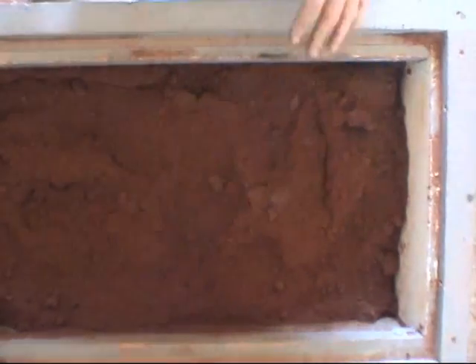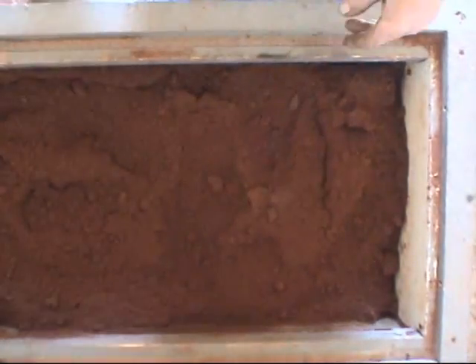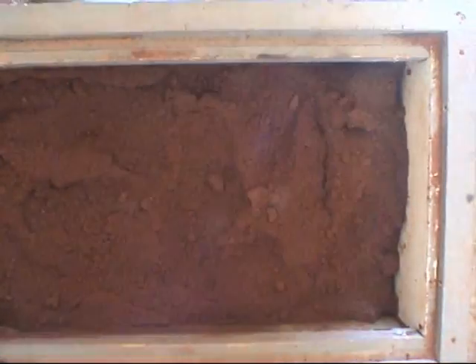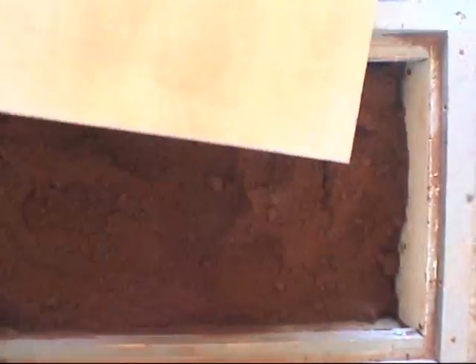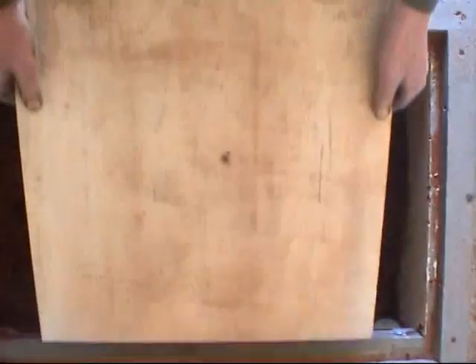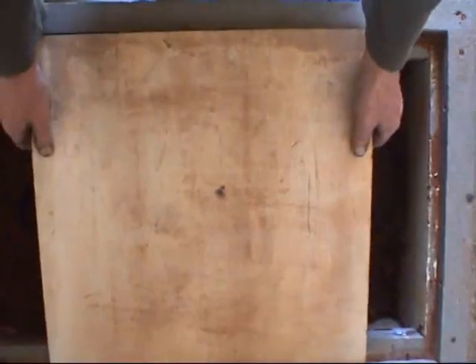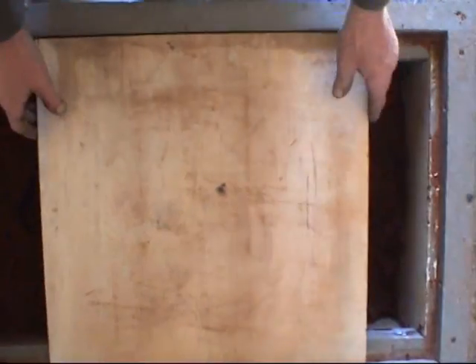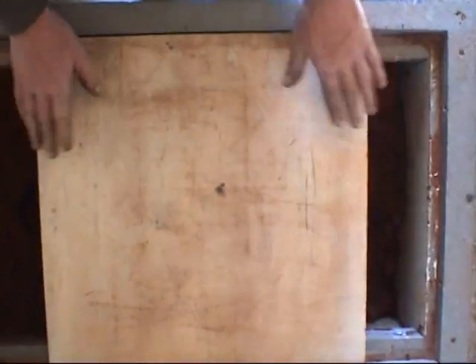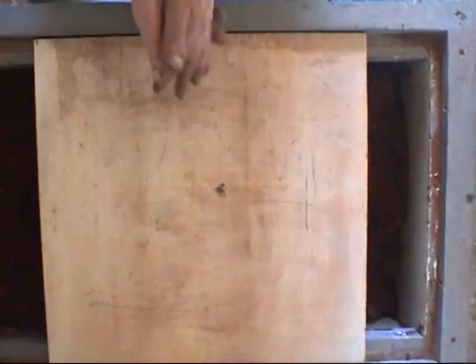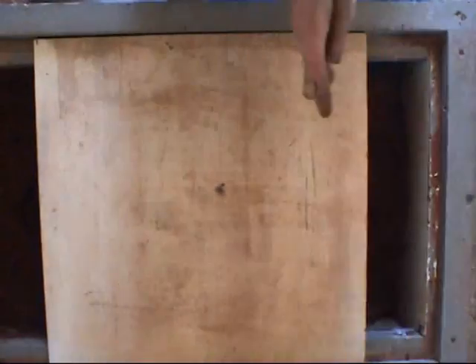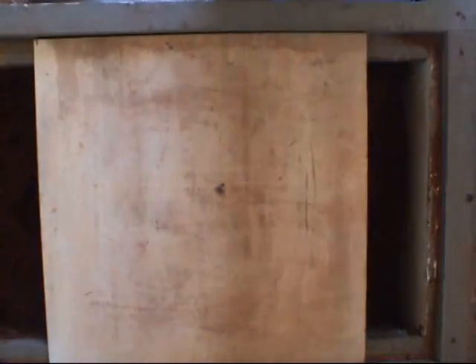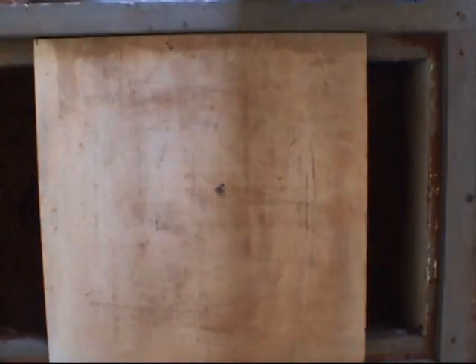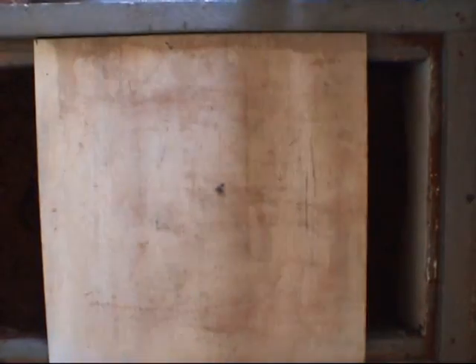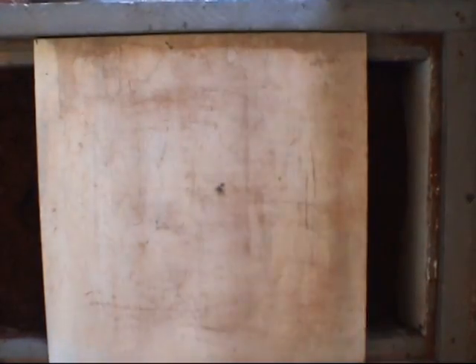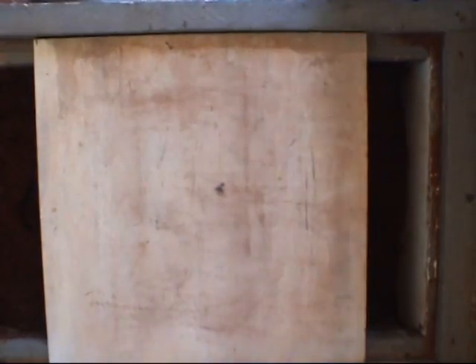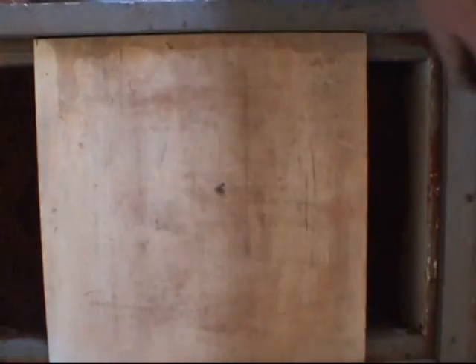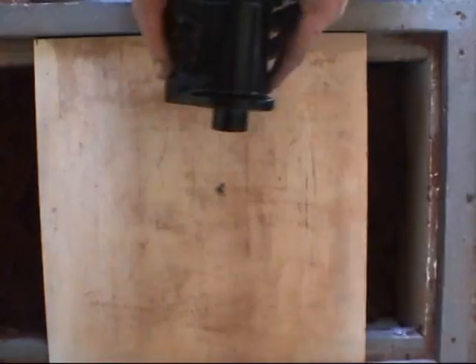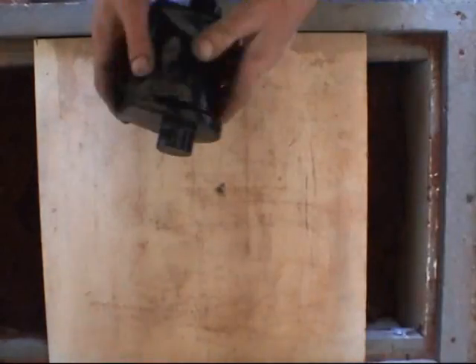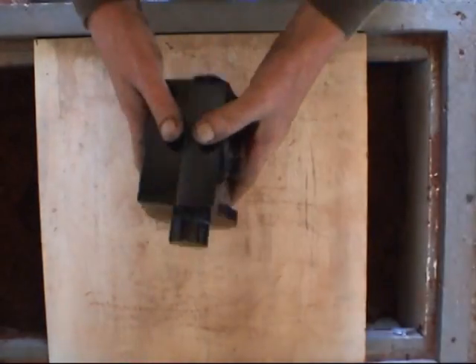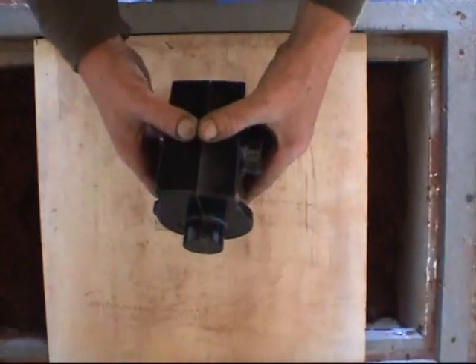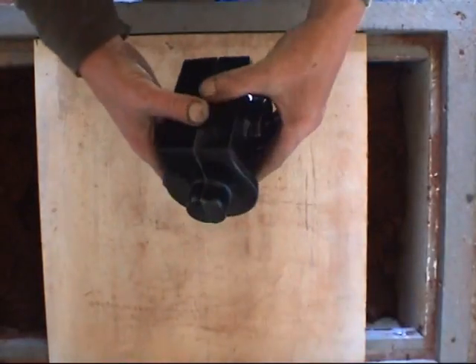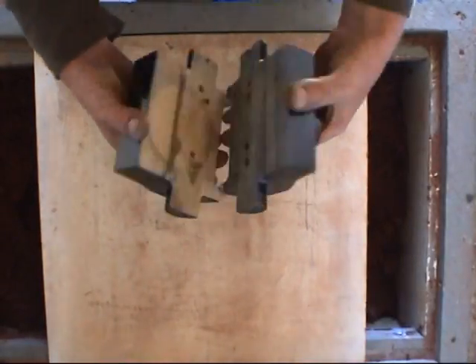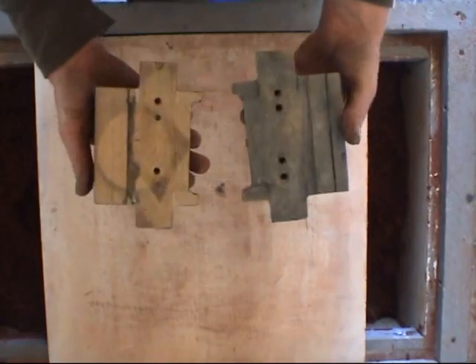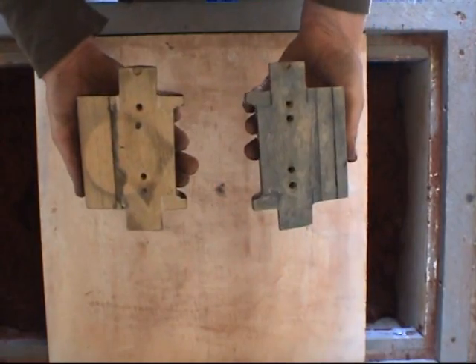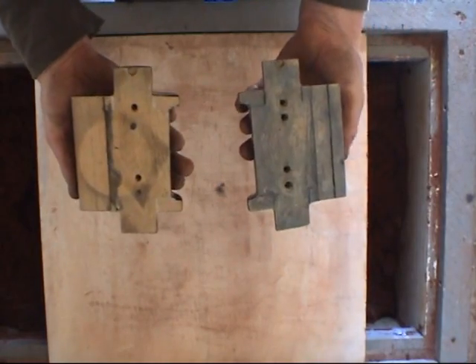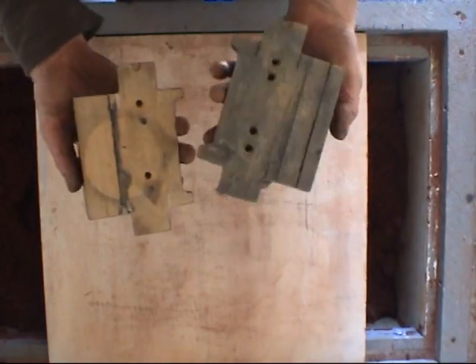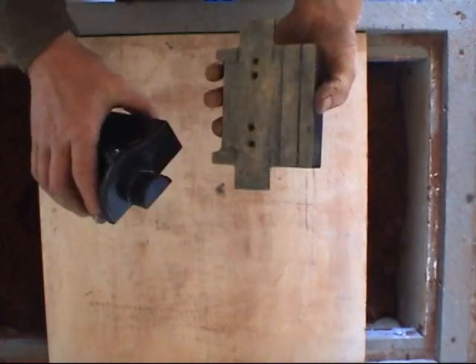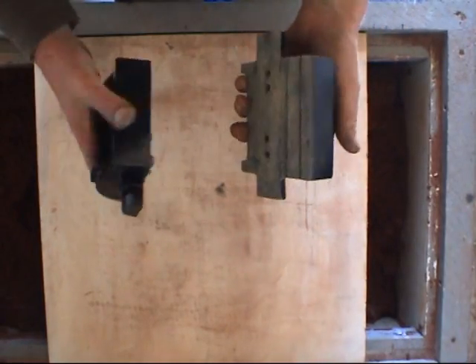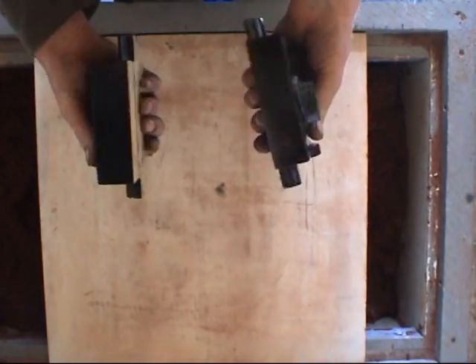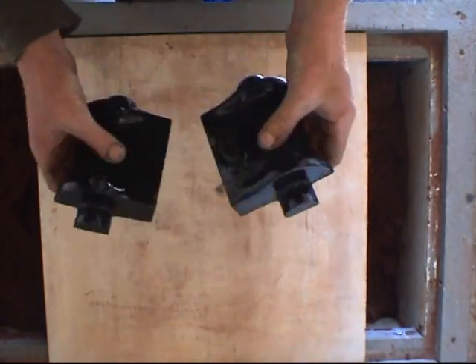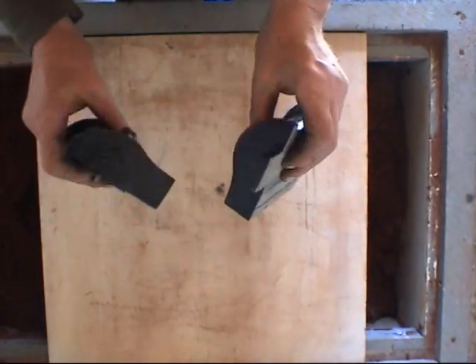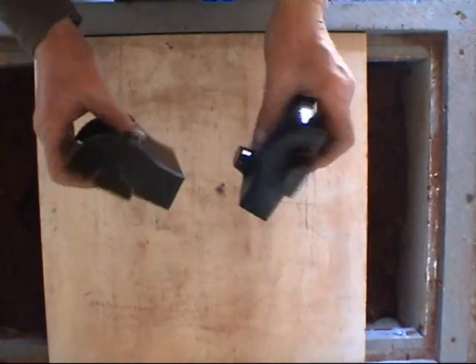The mold I'm going to make is for a model steam engine cylinder. It's quite a big cylinder and it's going to be cast in bronze. It's a two-part split pattern with a central core.